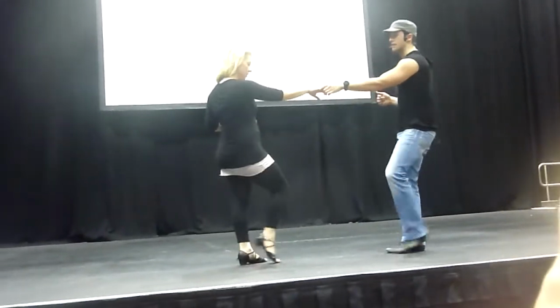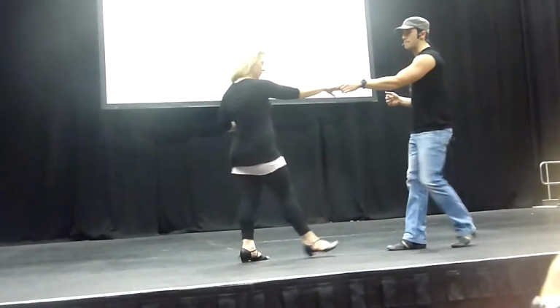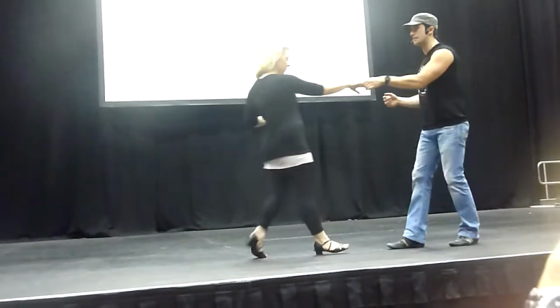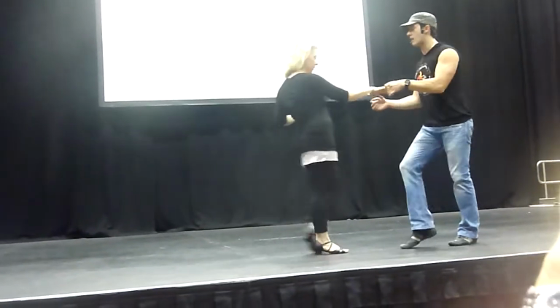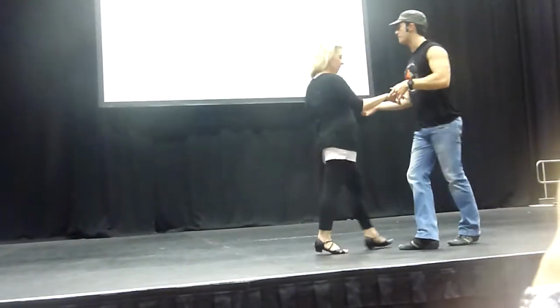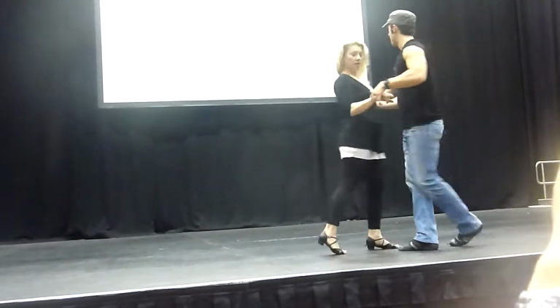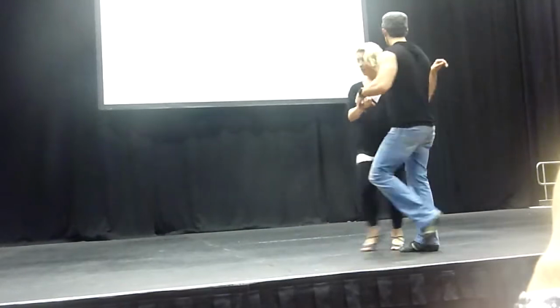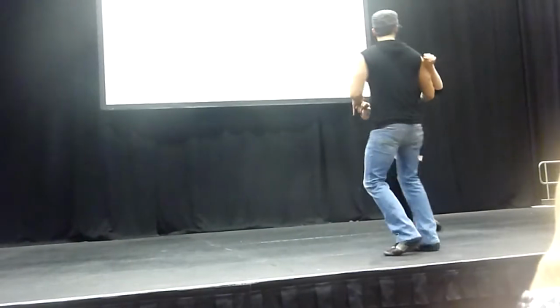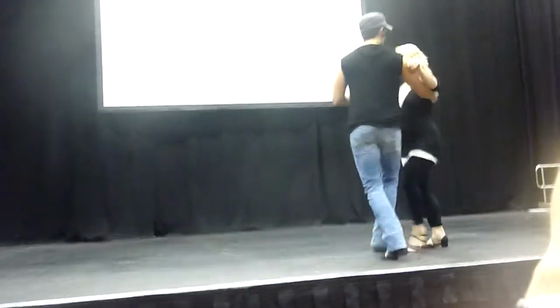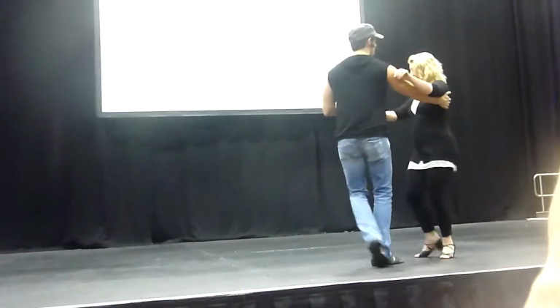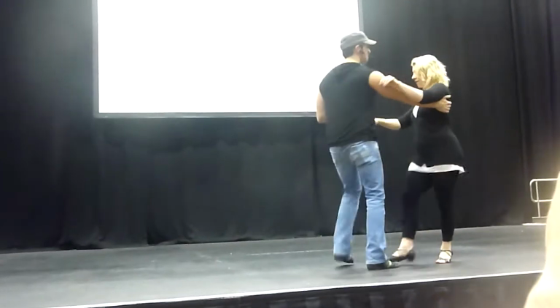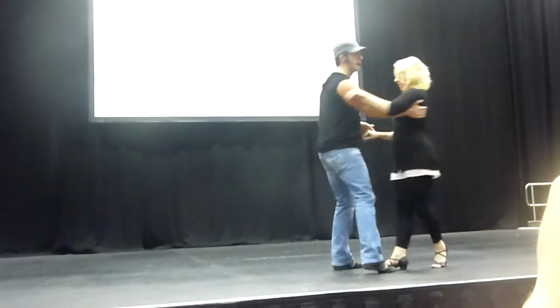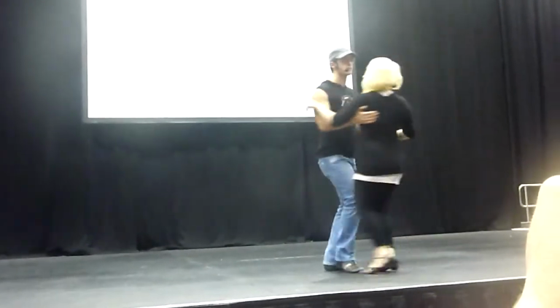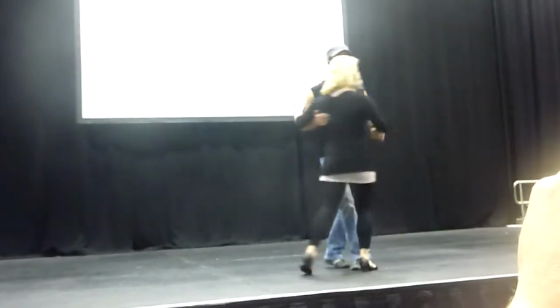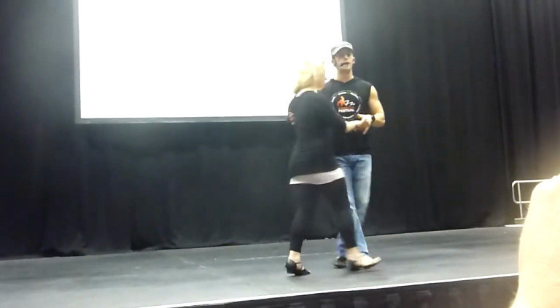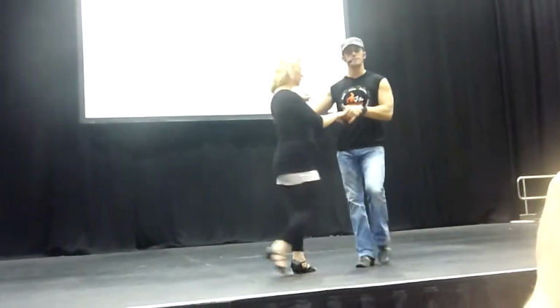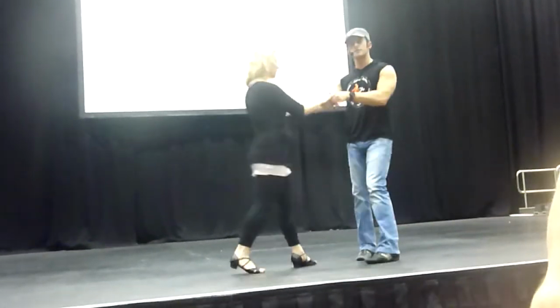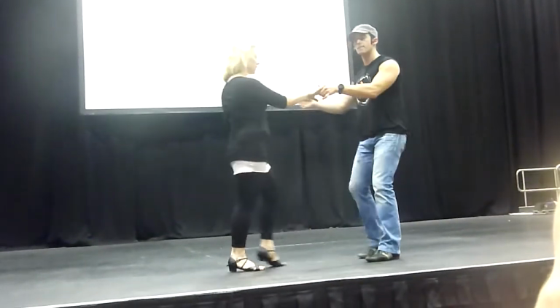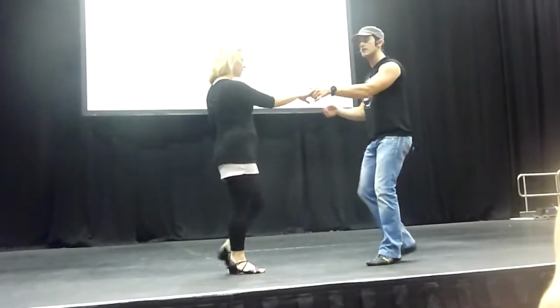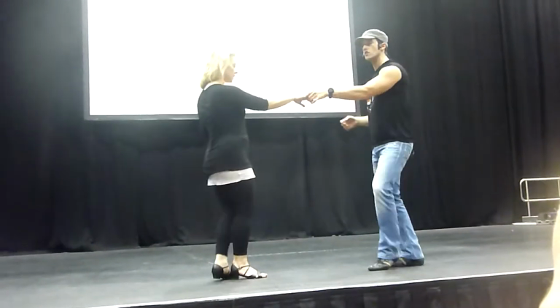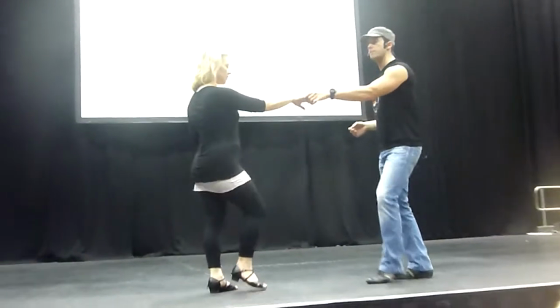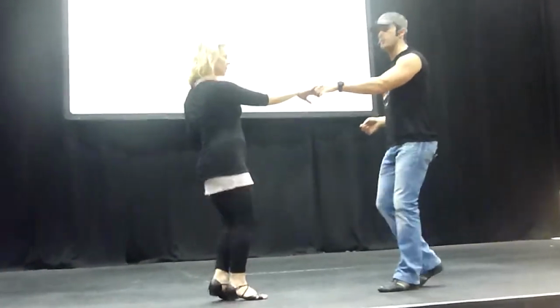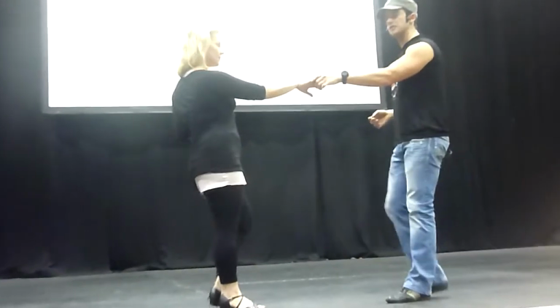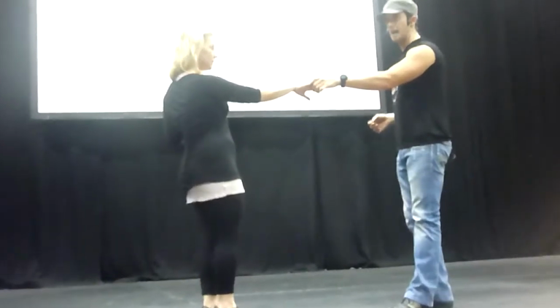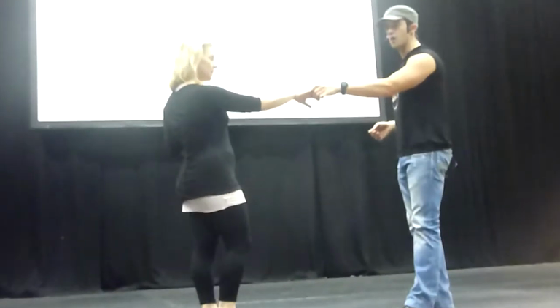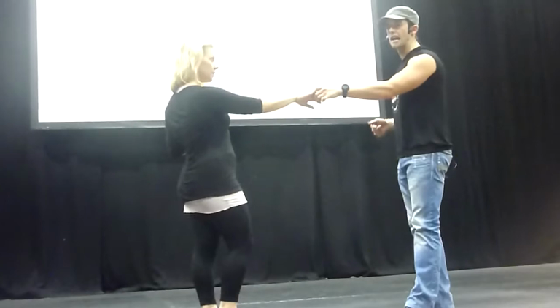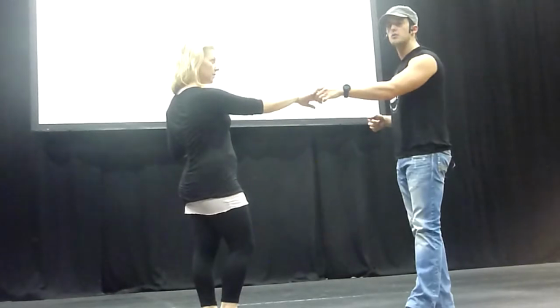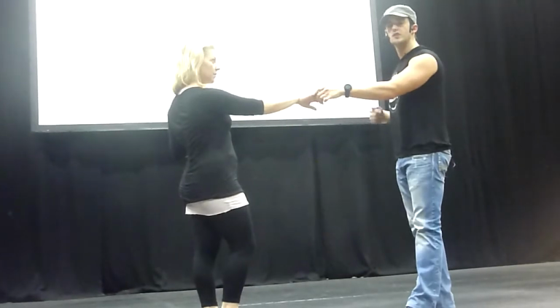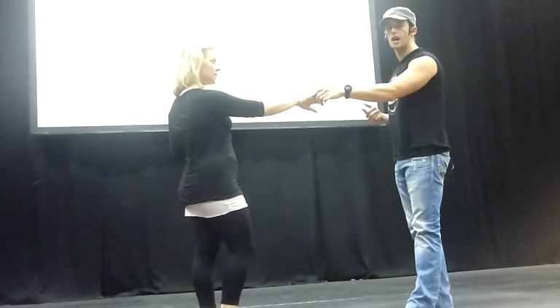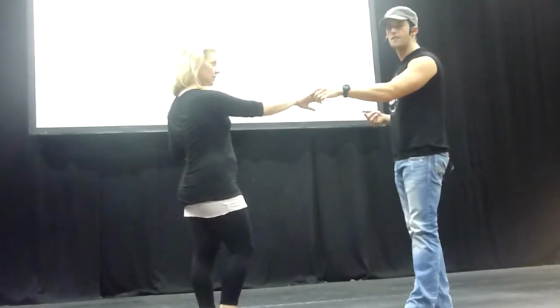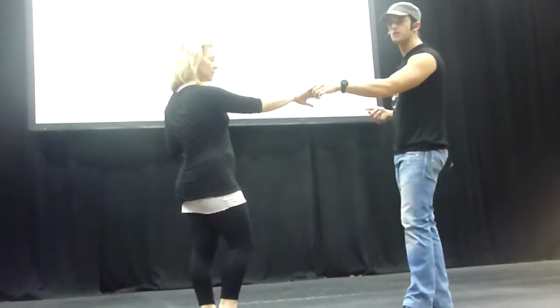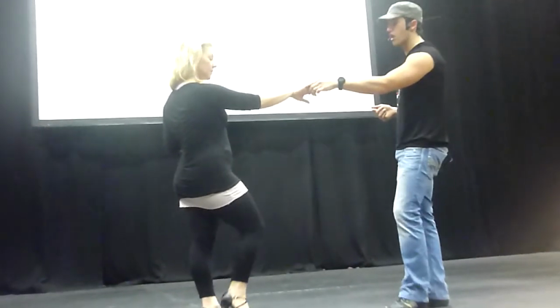We did basic whip. Triple step, step, step, triple step. Our last move was the cutoff underarm.